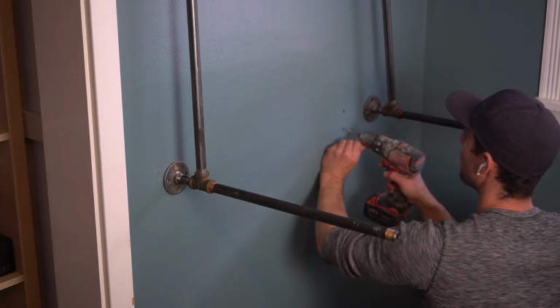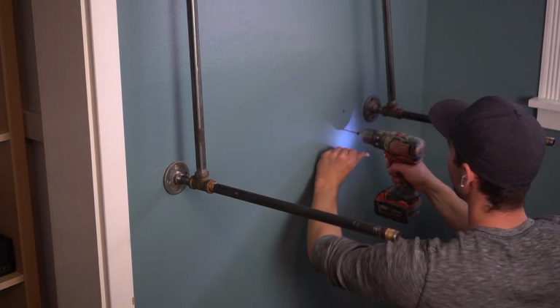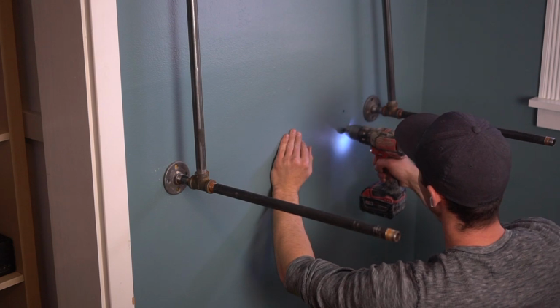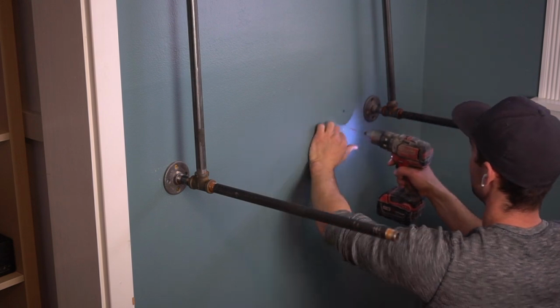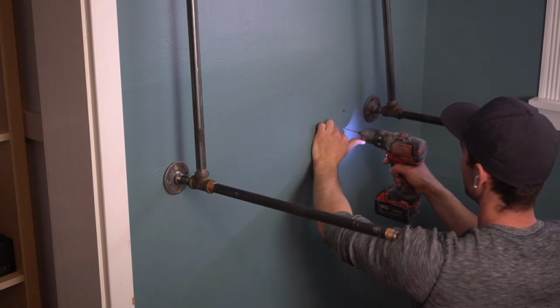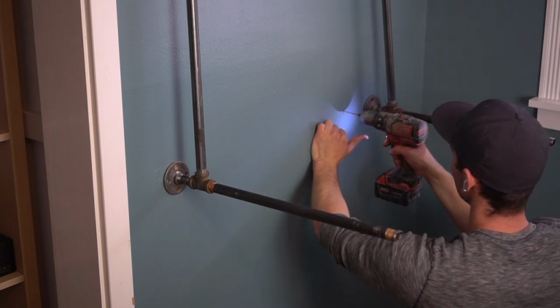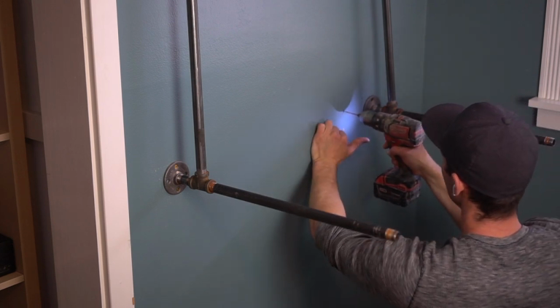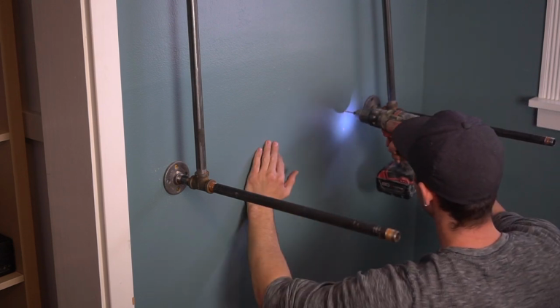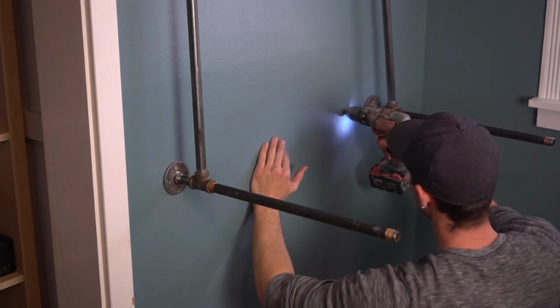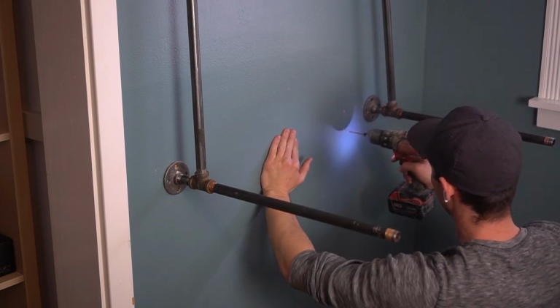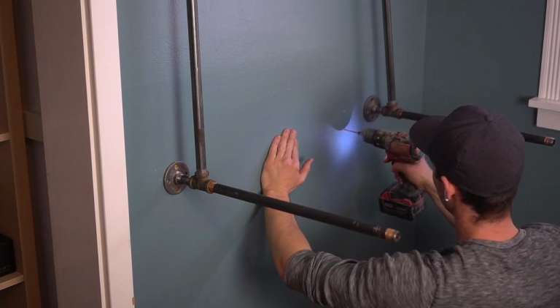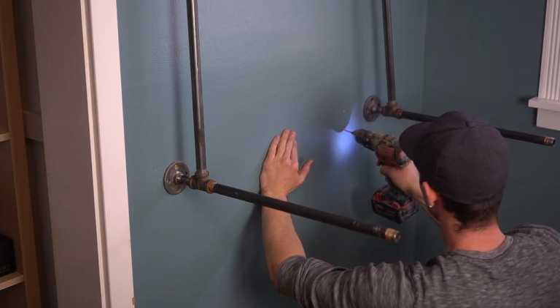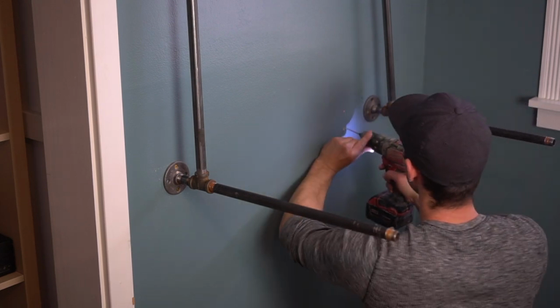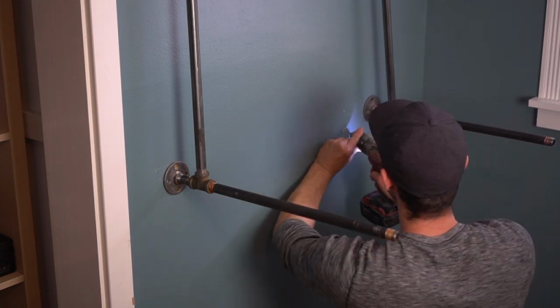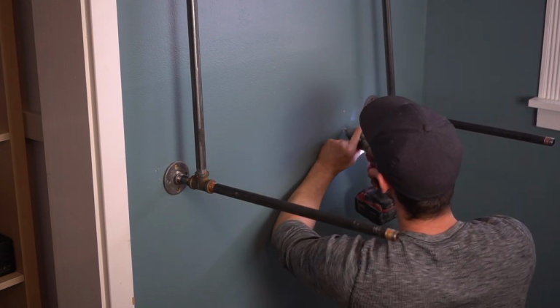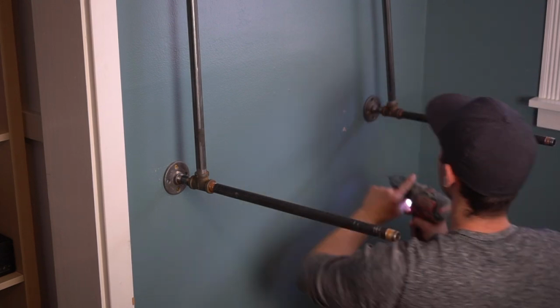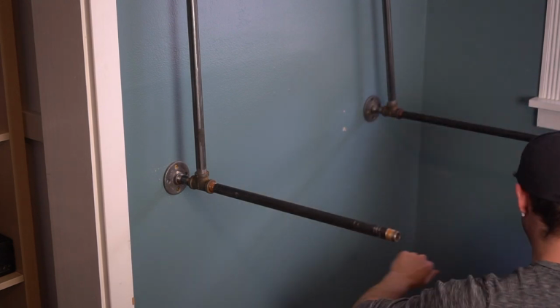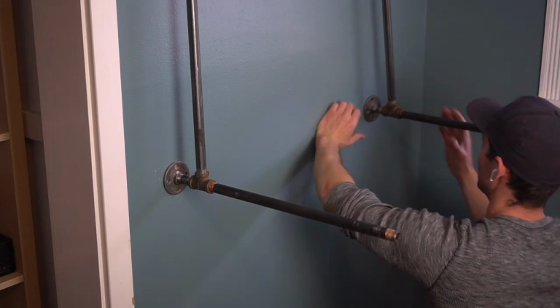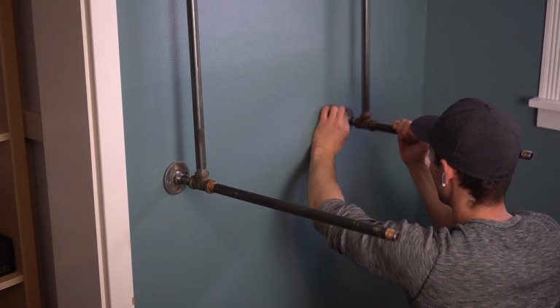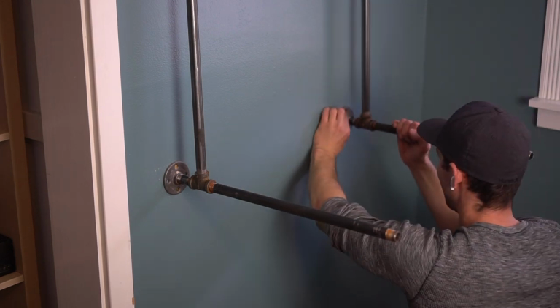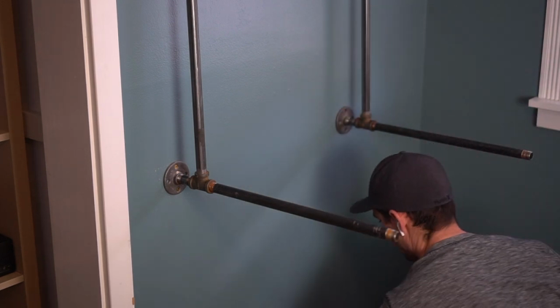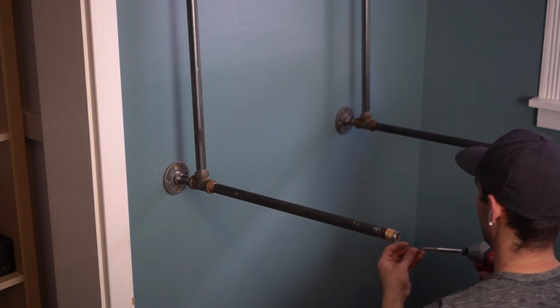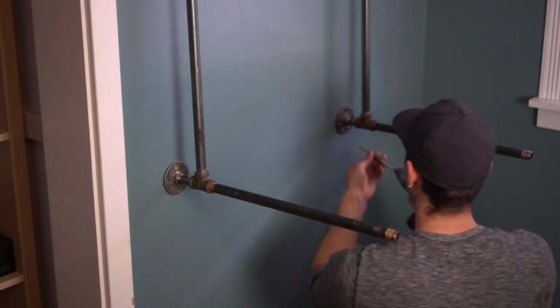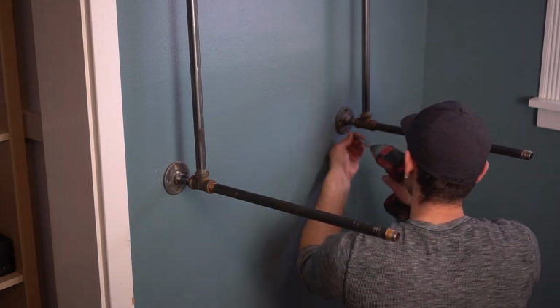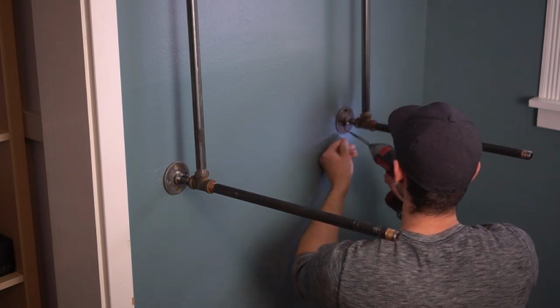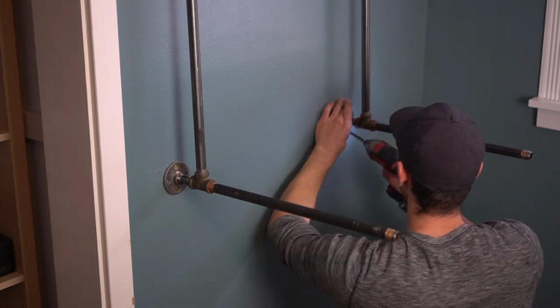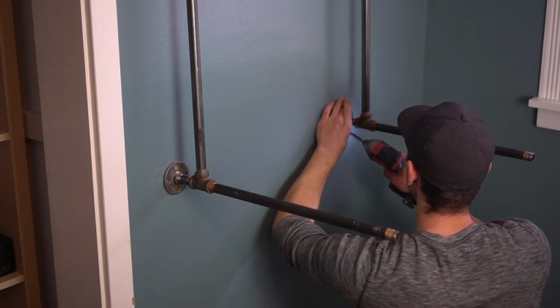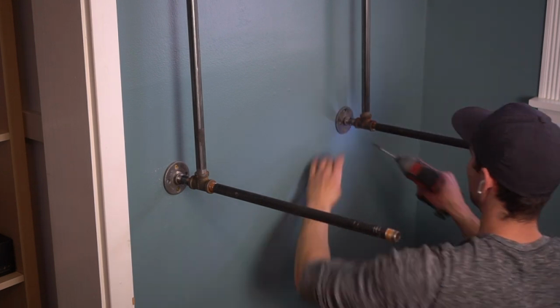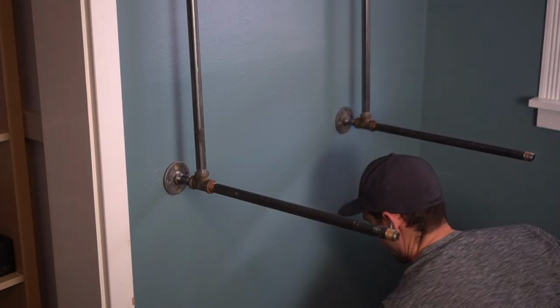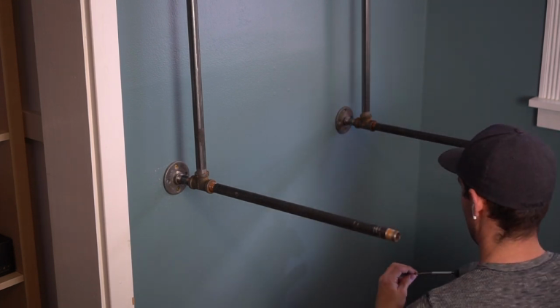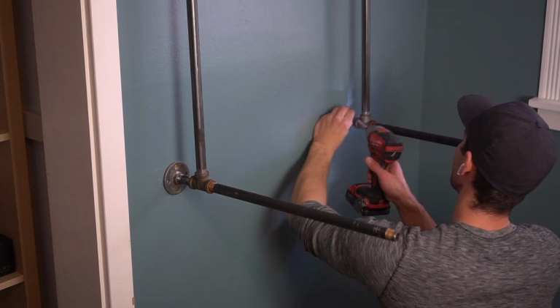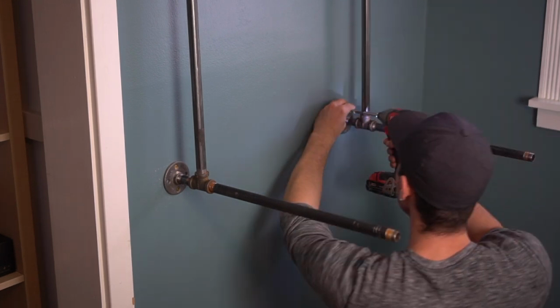I'm also using a very strong two-and-a-half-inch long screw, which will give me plenty of support. Just keep that in mind and don't use drywall screws, because those will break.